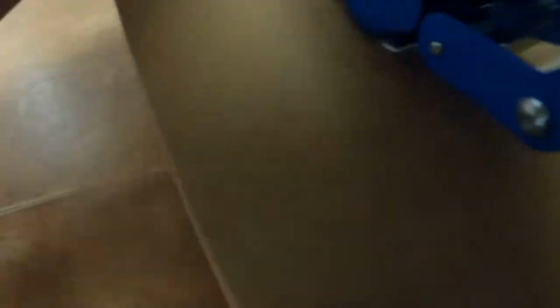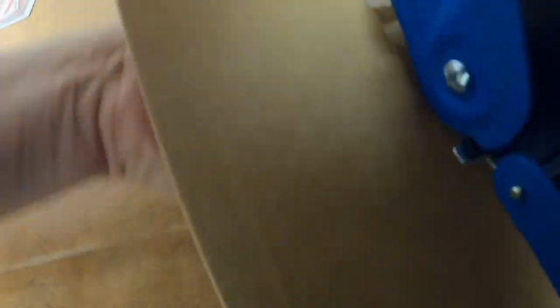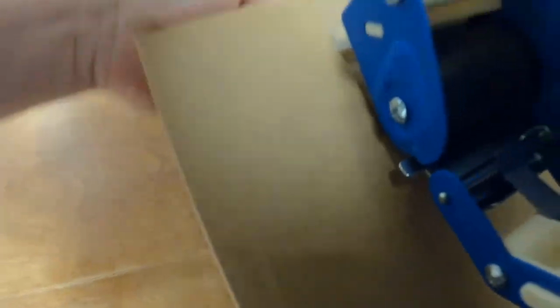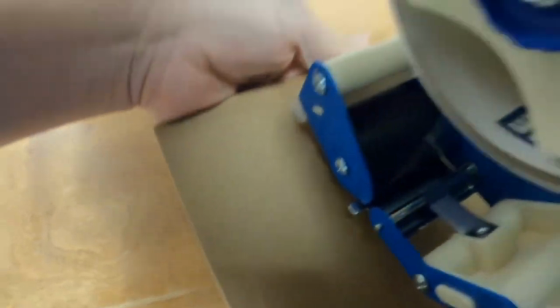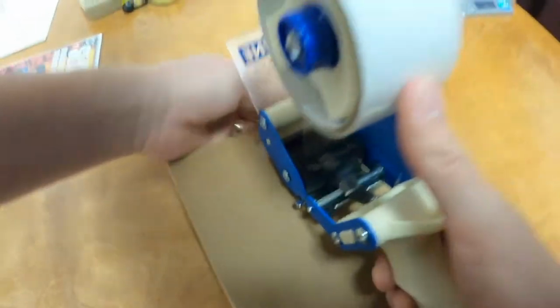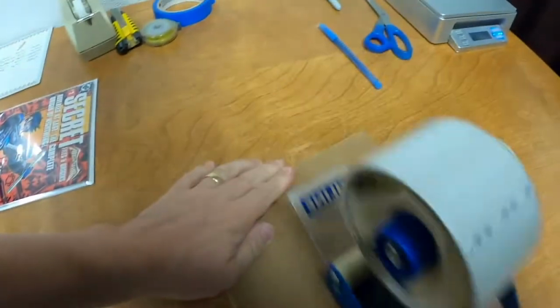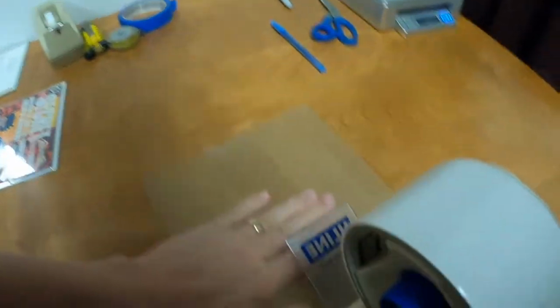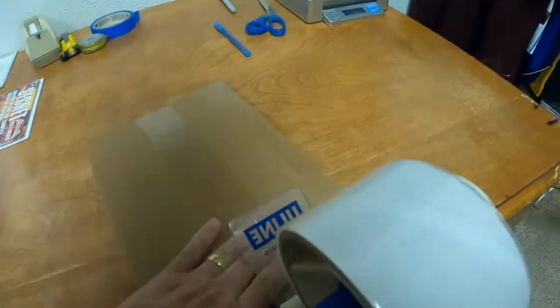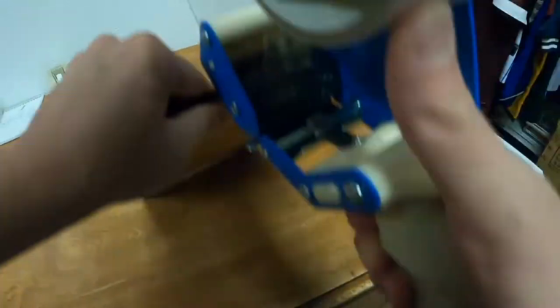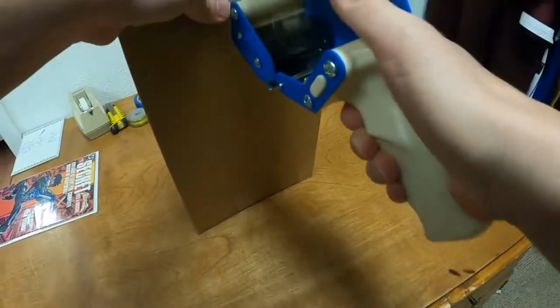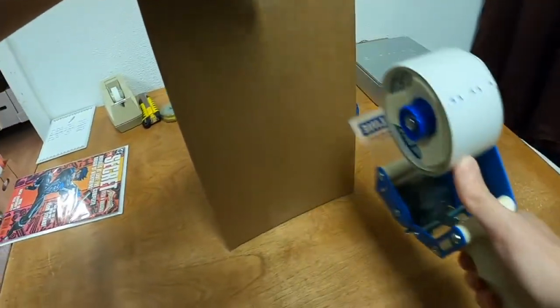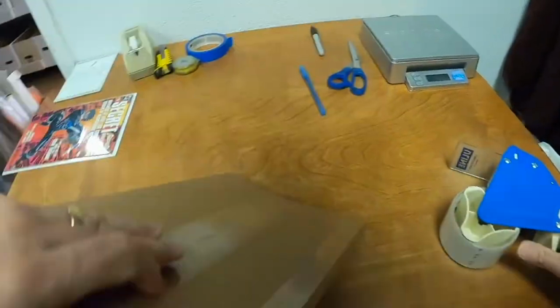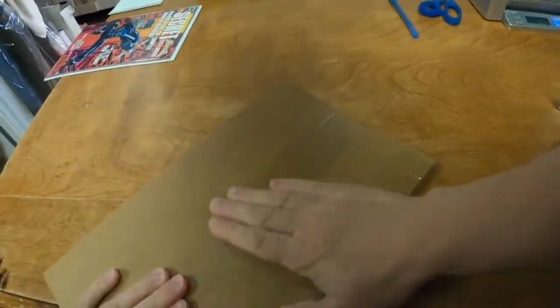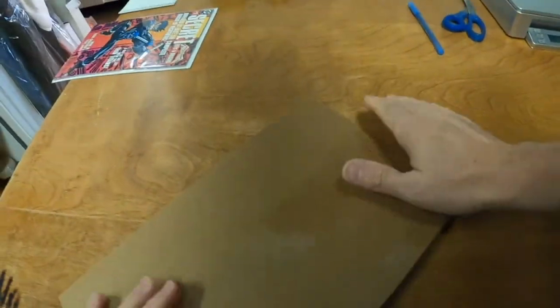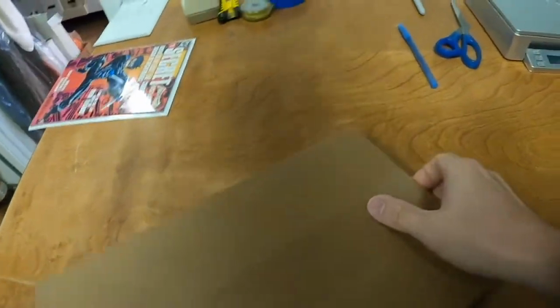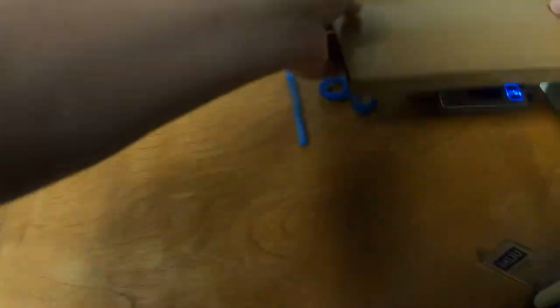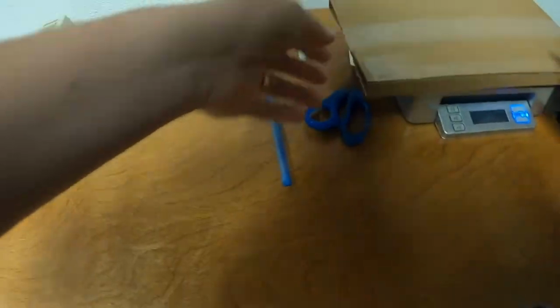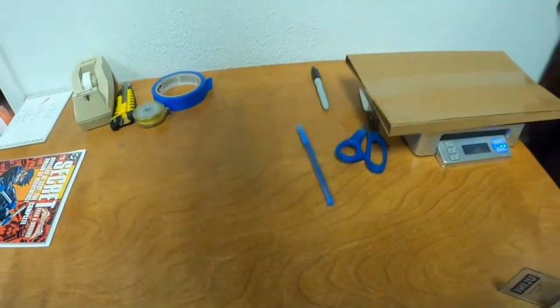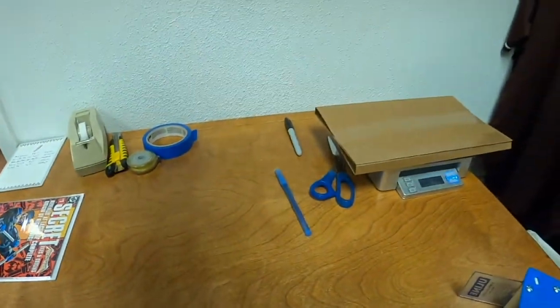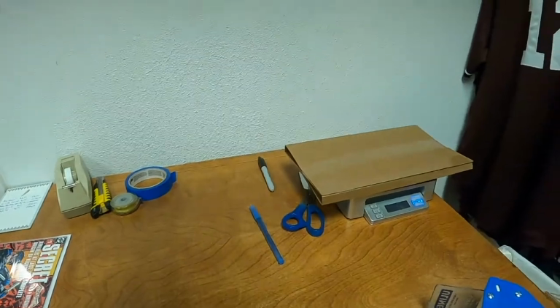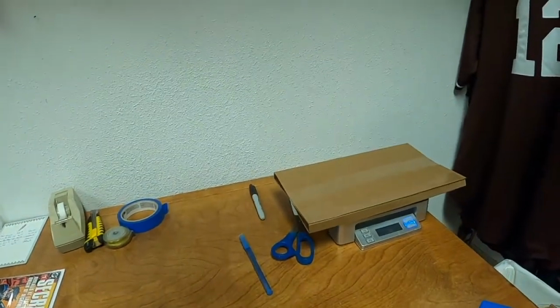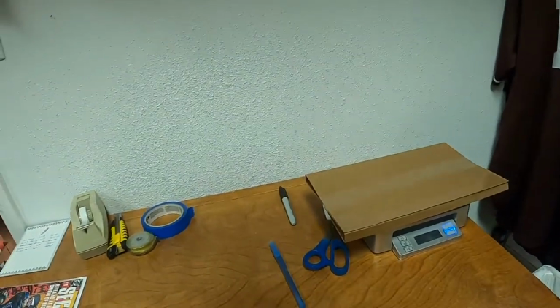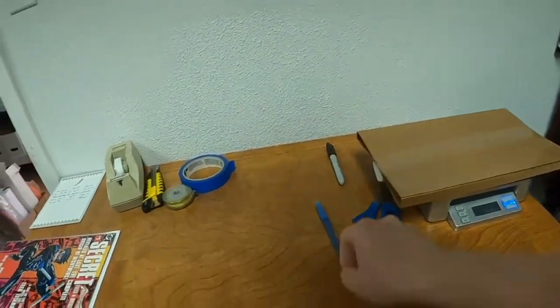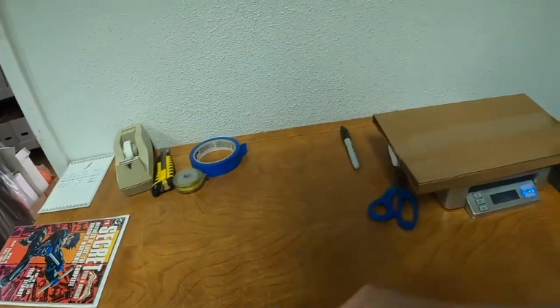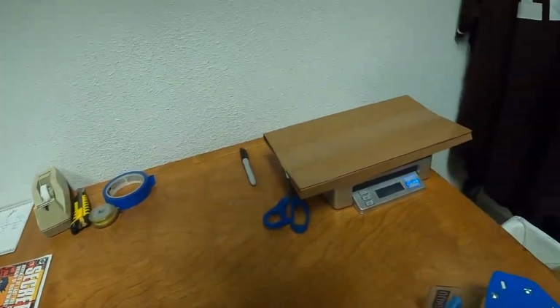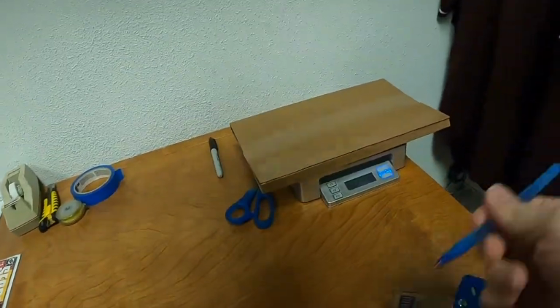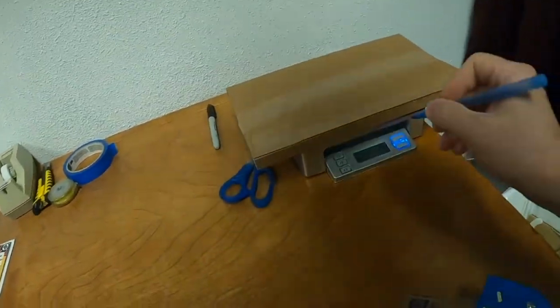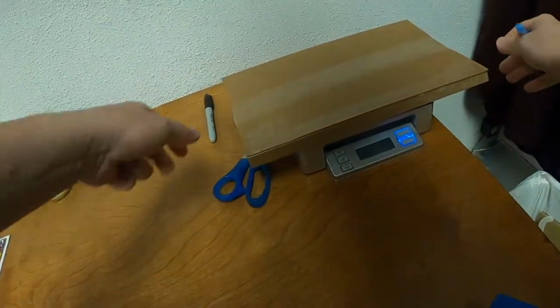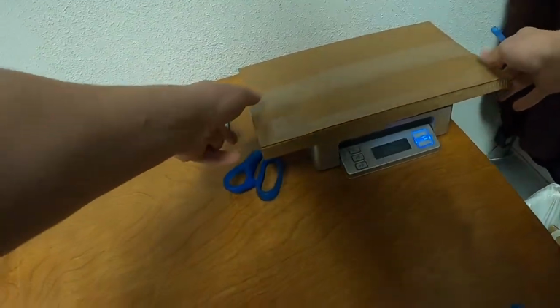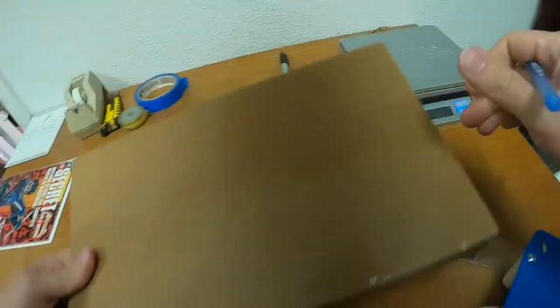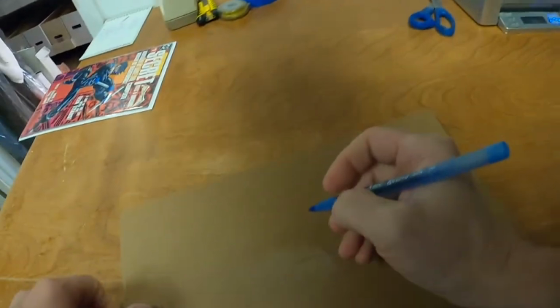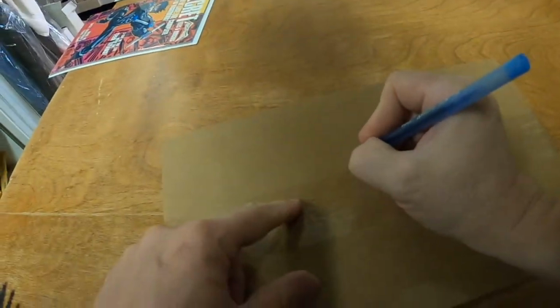Furlough issue number 8 sold for $6.35 plus shipping. It has been listed since May 29th of 2019 and will ship at the 8-ounce rate.